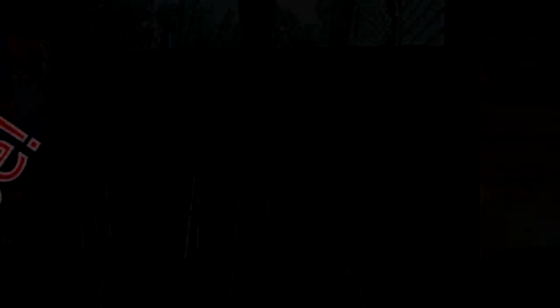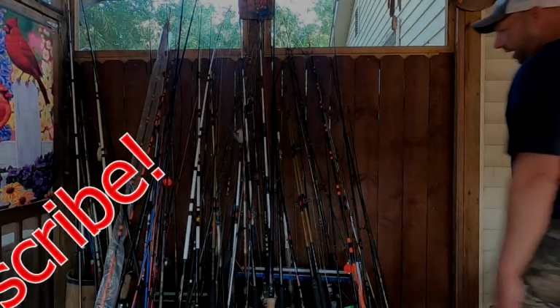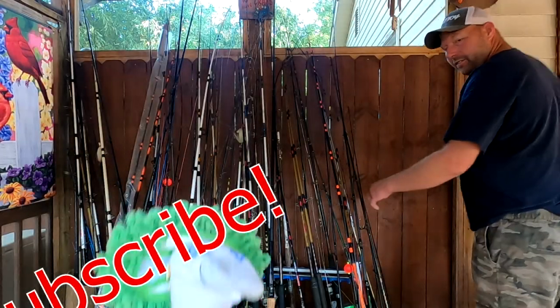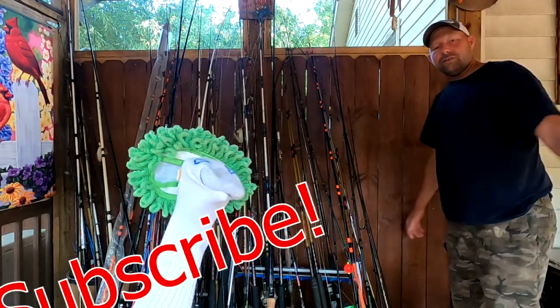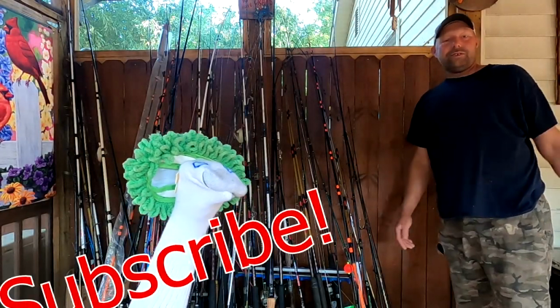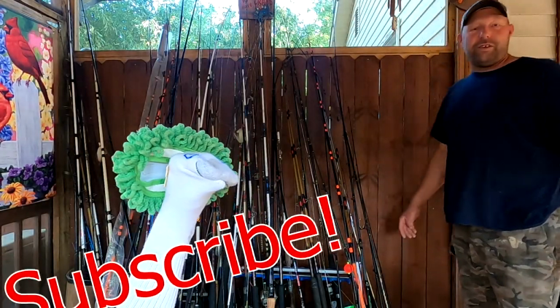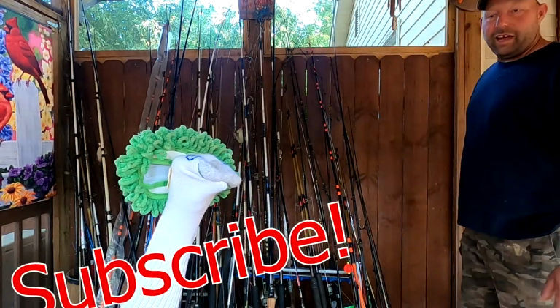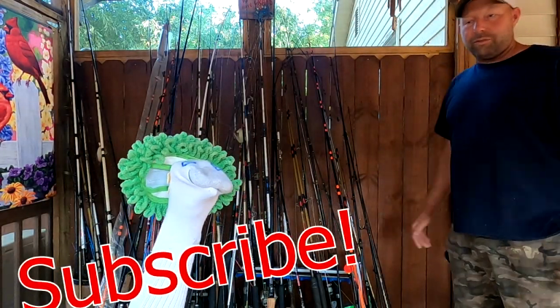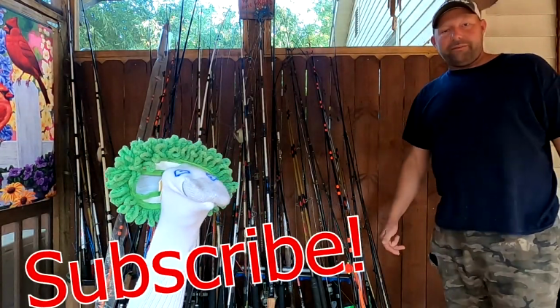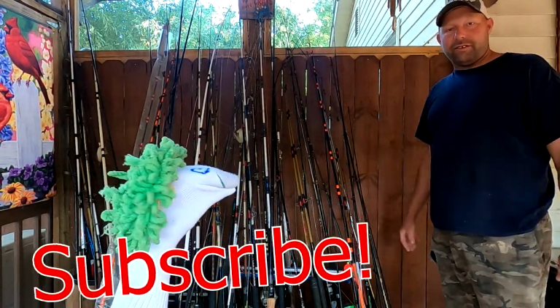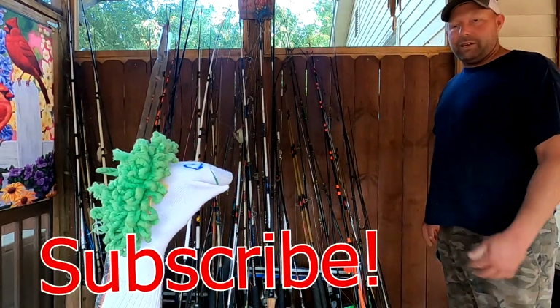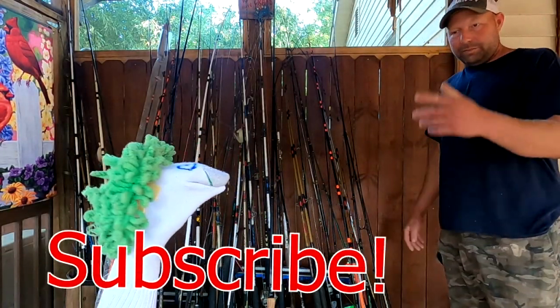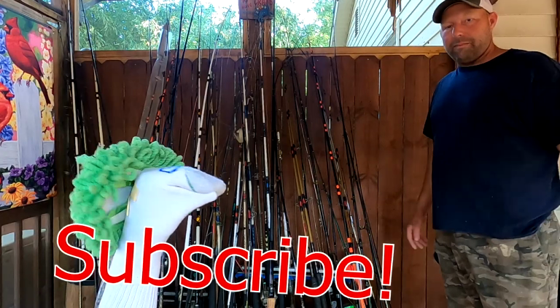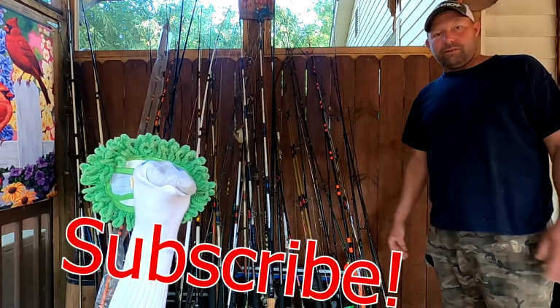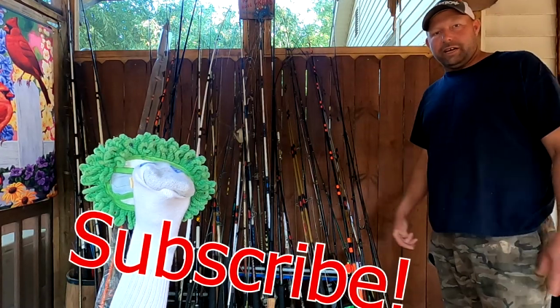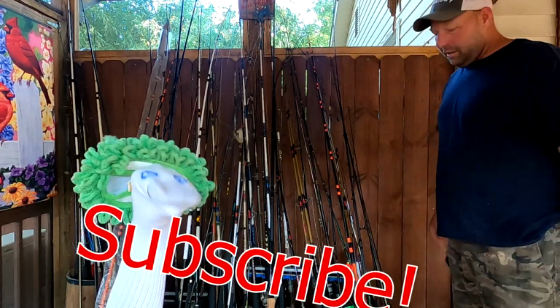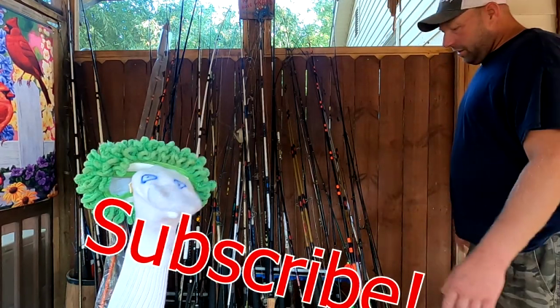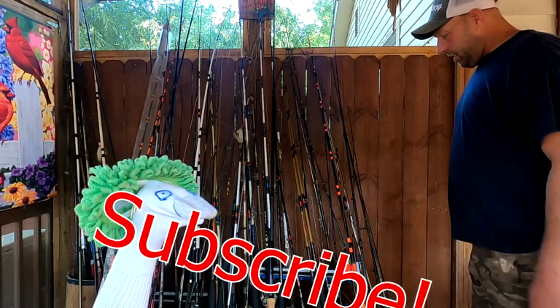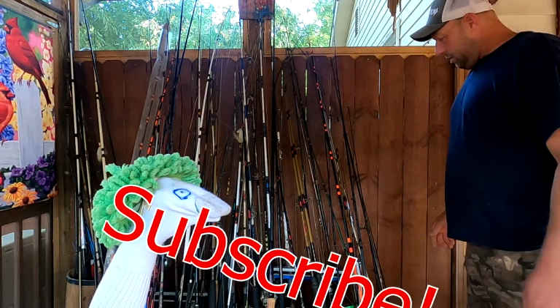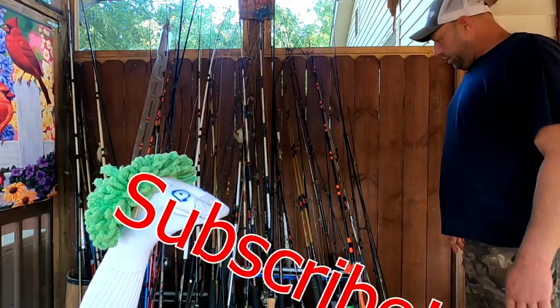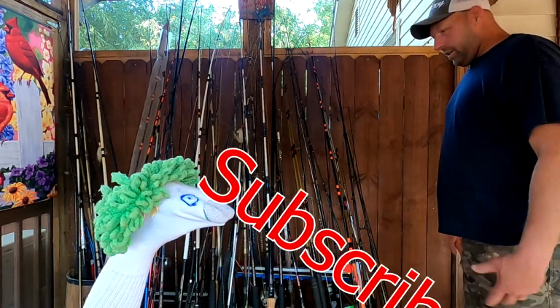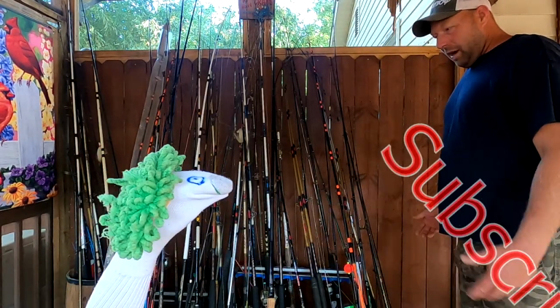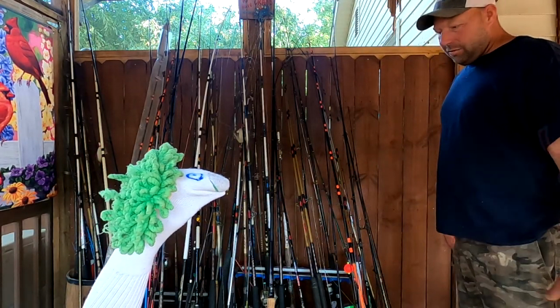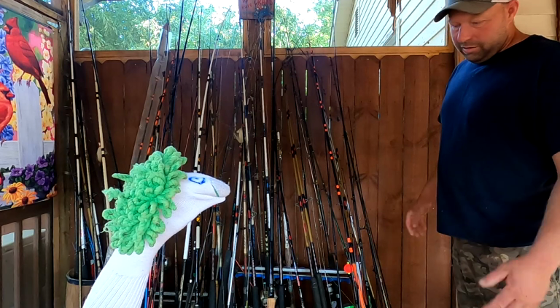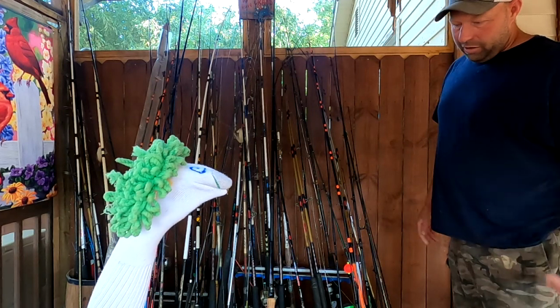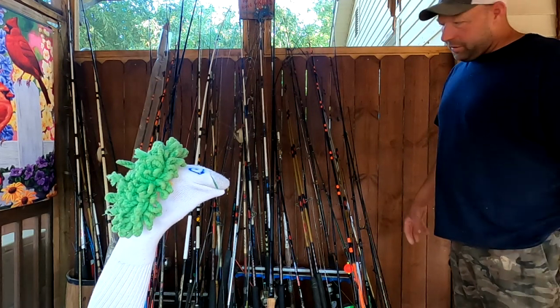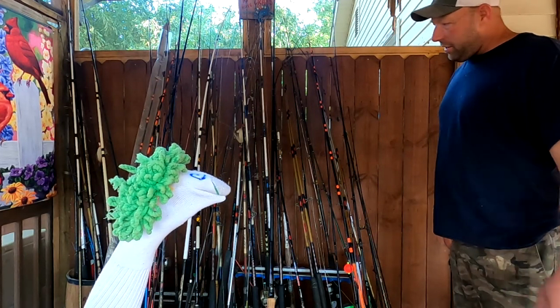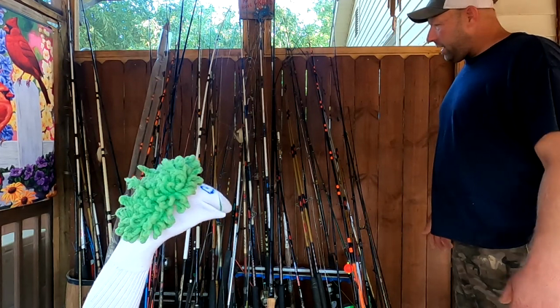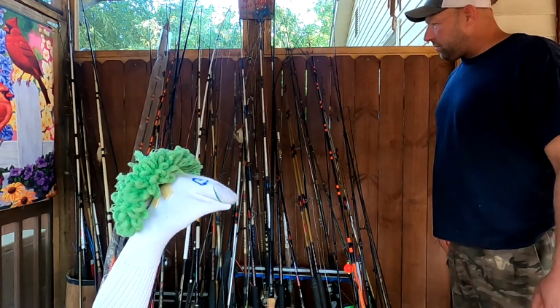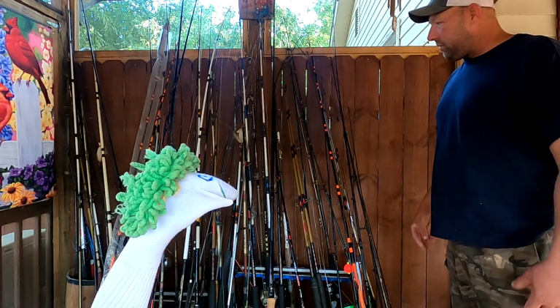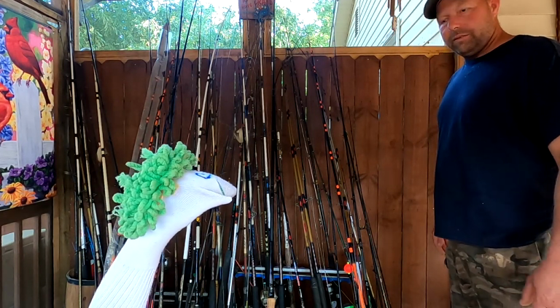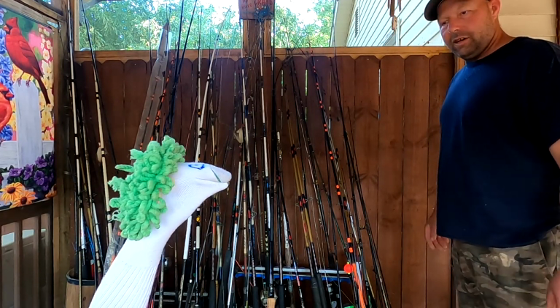Alright boys and girls, we're going to do some fishing today for some panfish and crappie, and it's going to be me and baby corn. We're going to get some rods, get our stuff together, and head on down to the river and see what we can do.